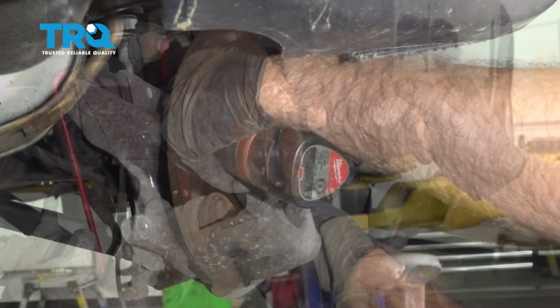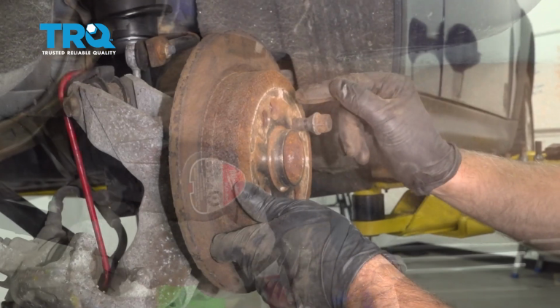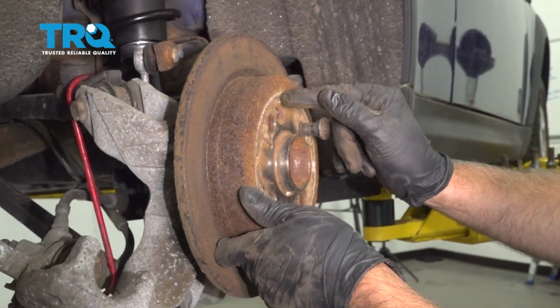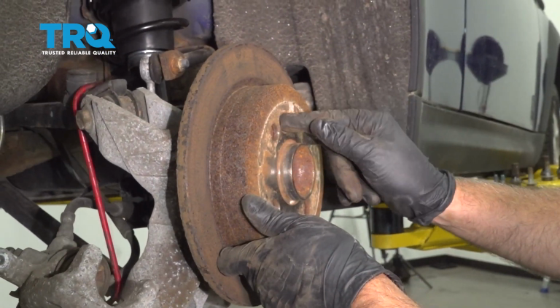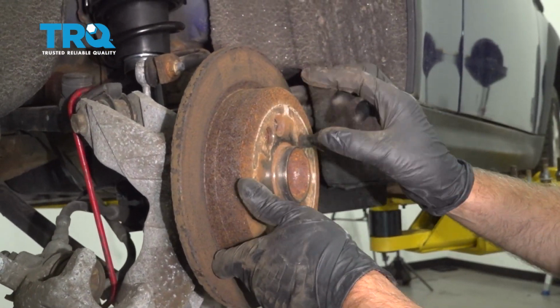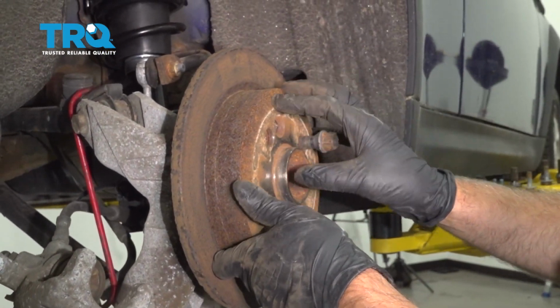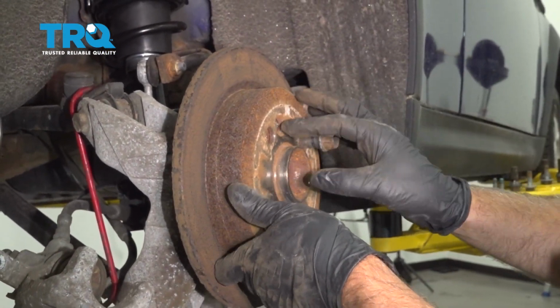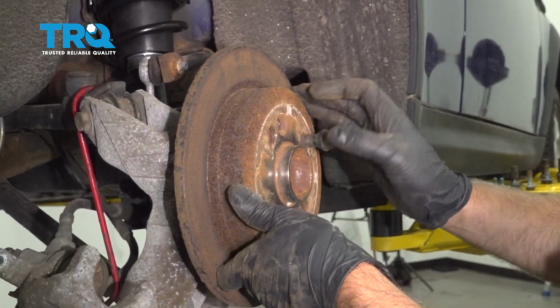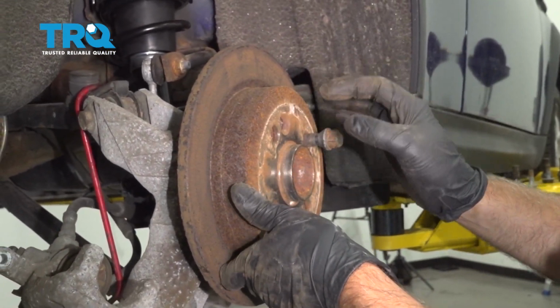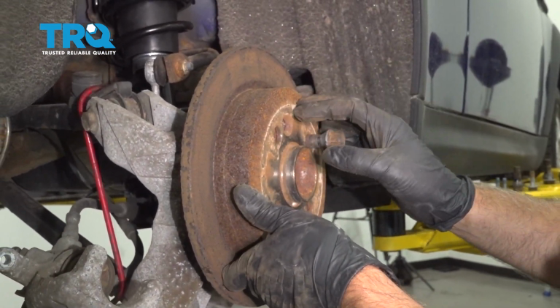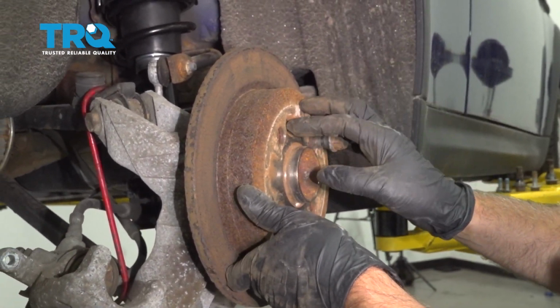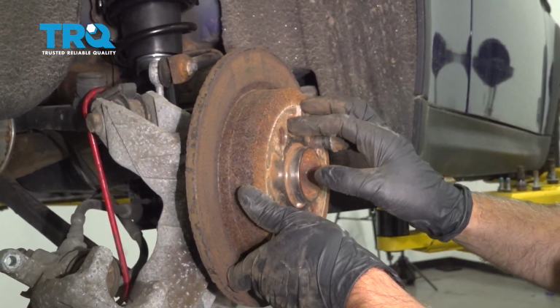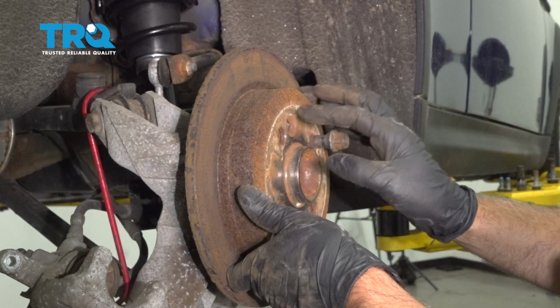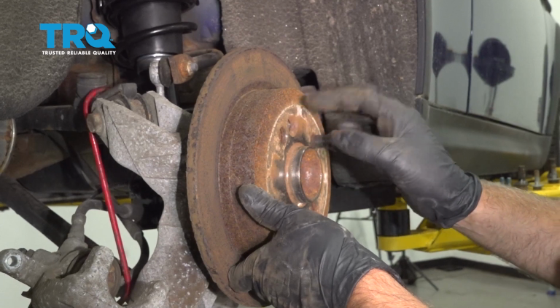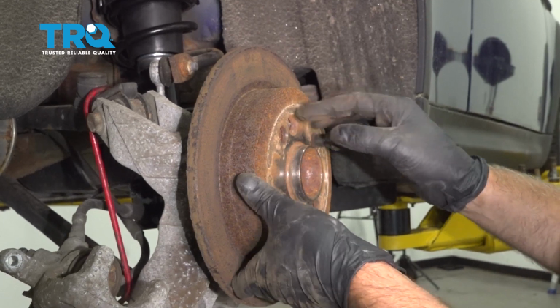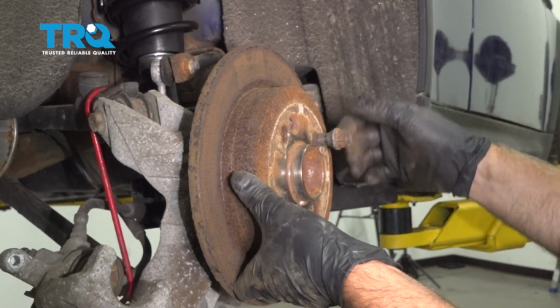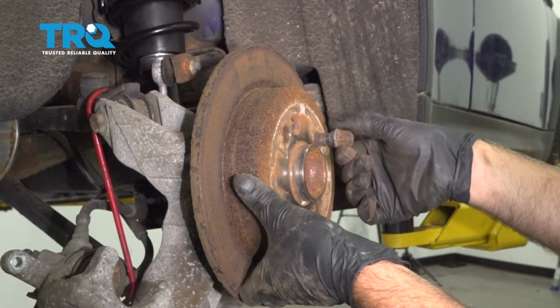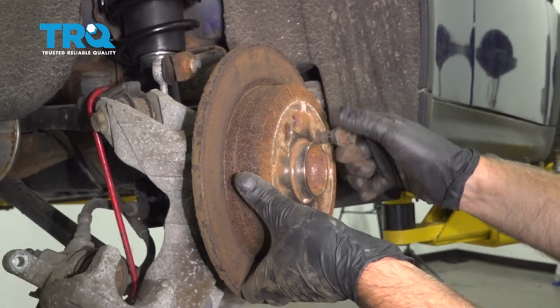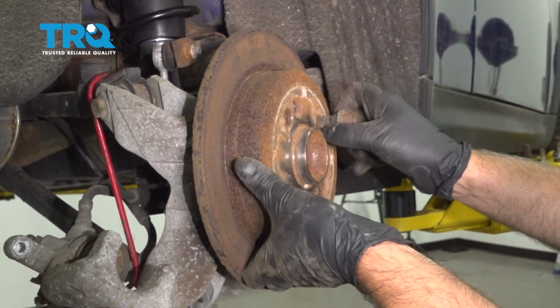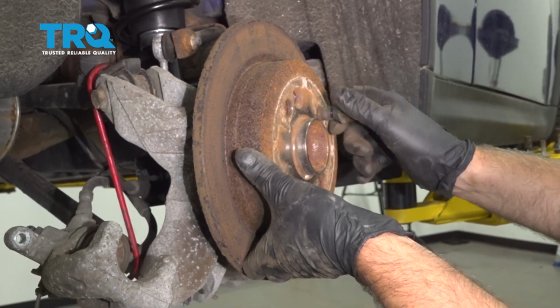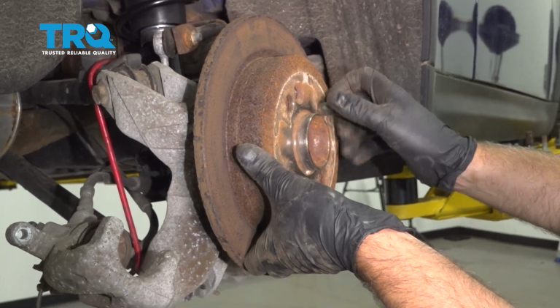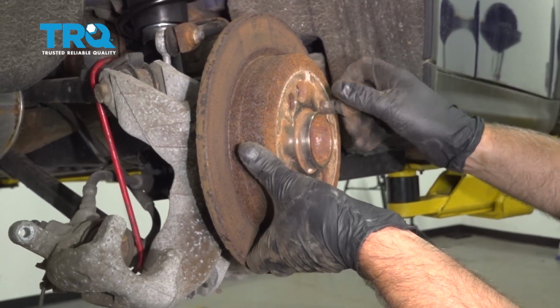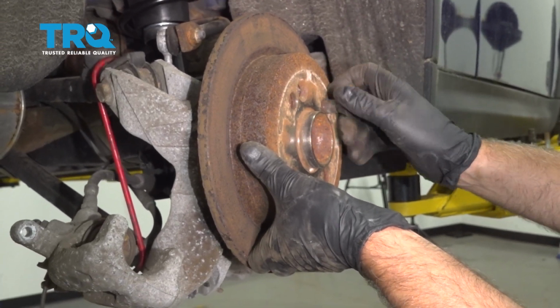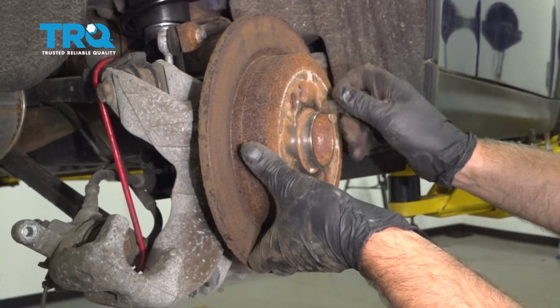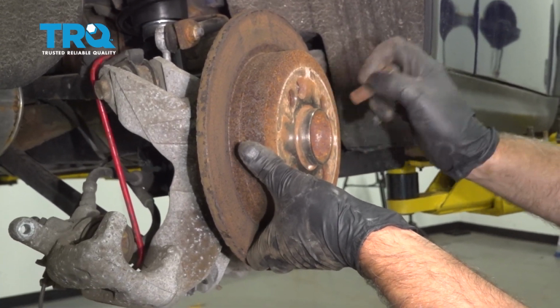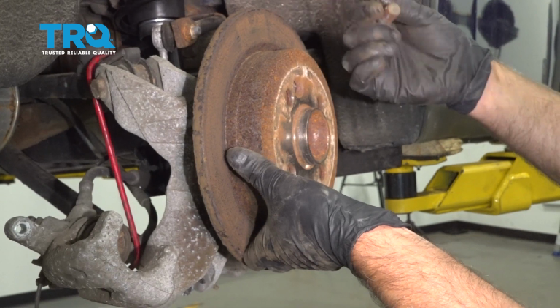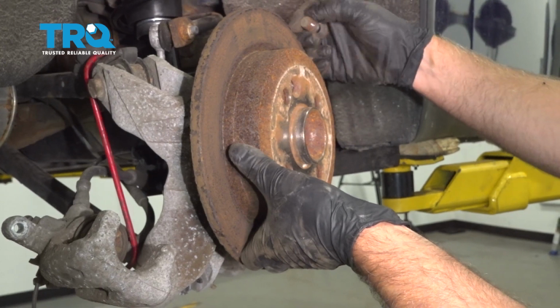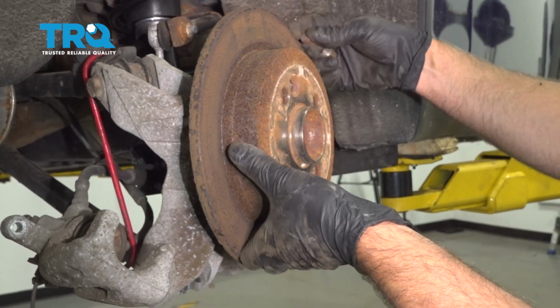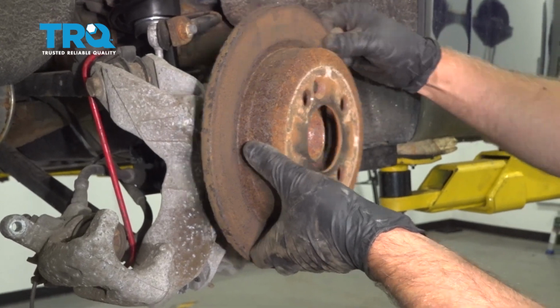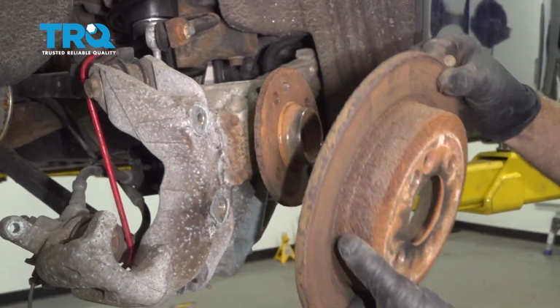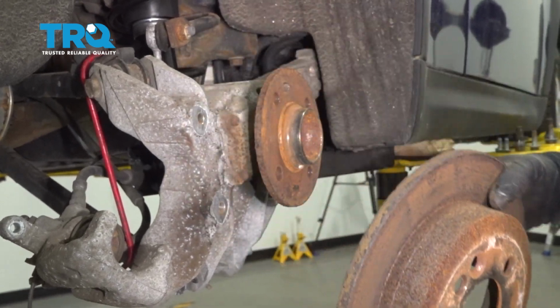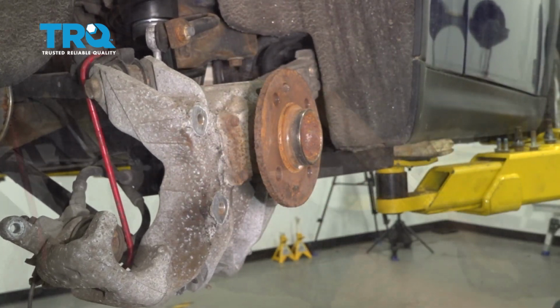There should be a bolt holding this rotor on — you wanna use a T30 socket to take that bolt out. This vehicle doesn't have that, so I just put a lug bolt in here to prevent it from falling, and slide it off.